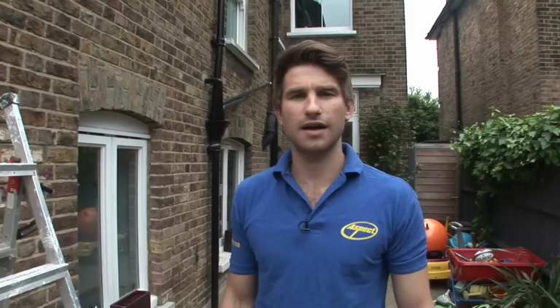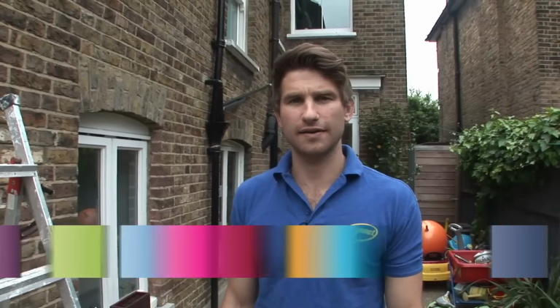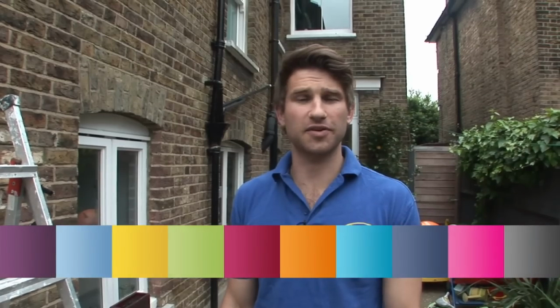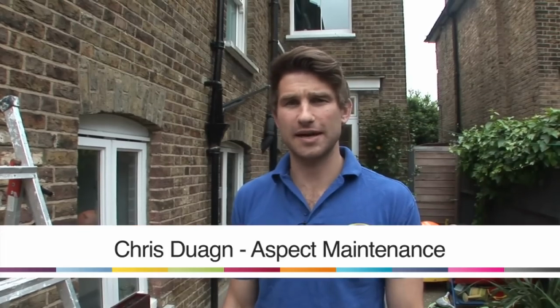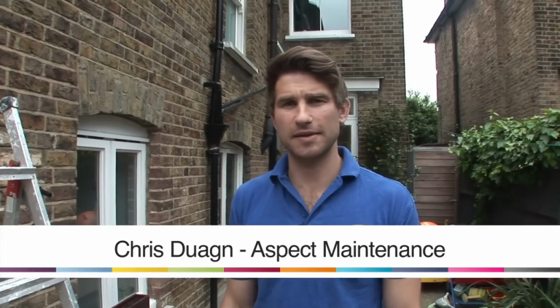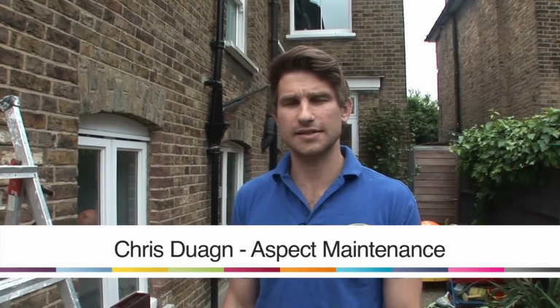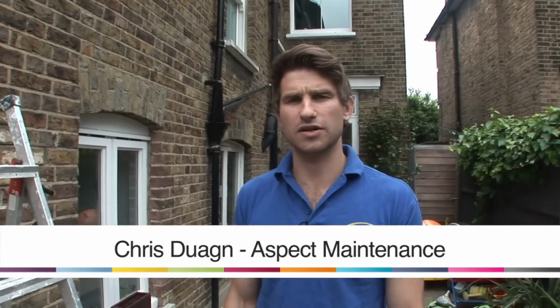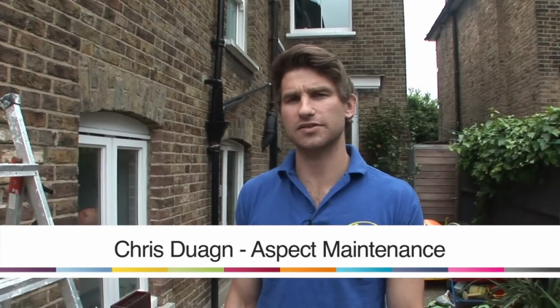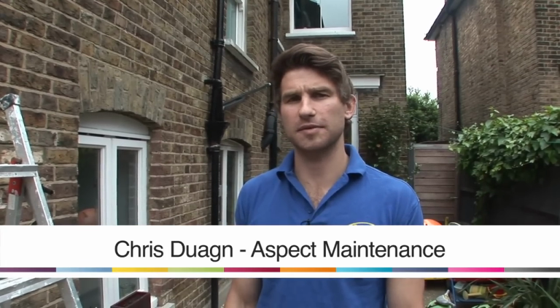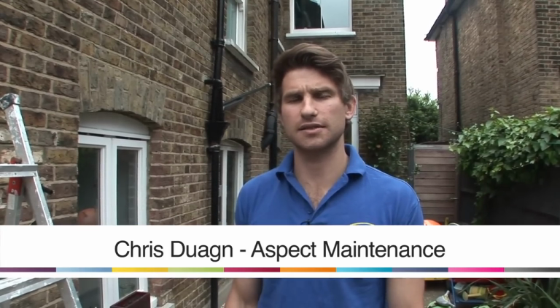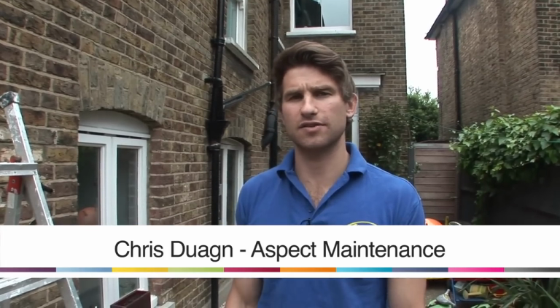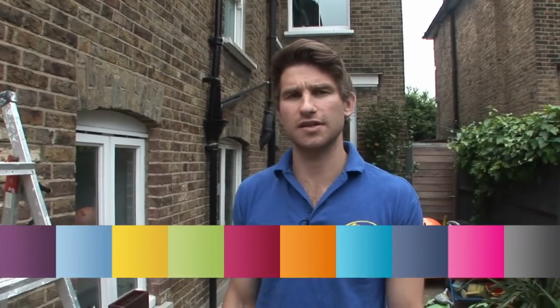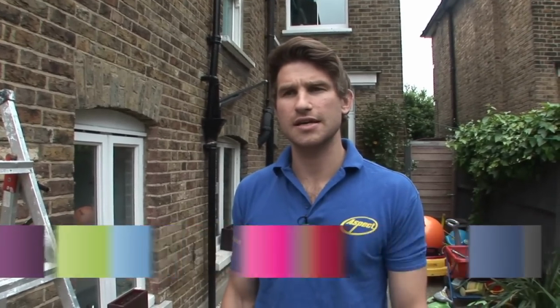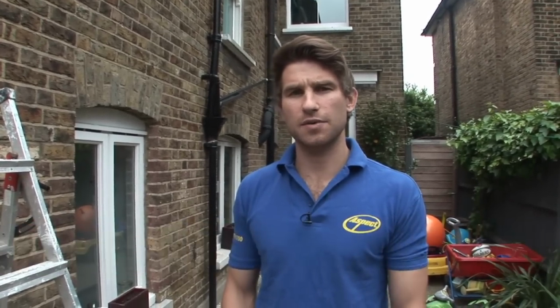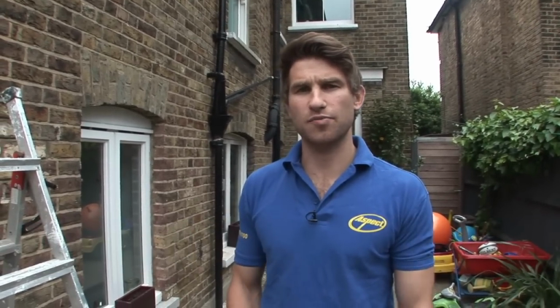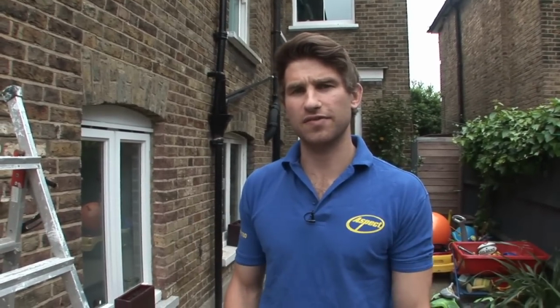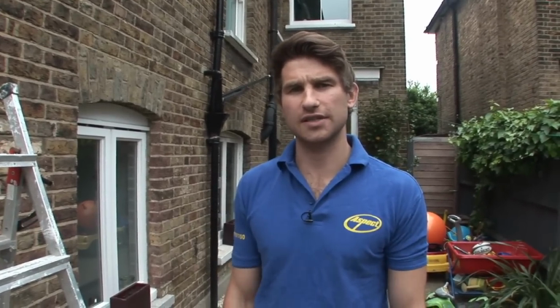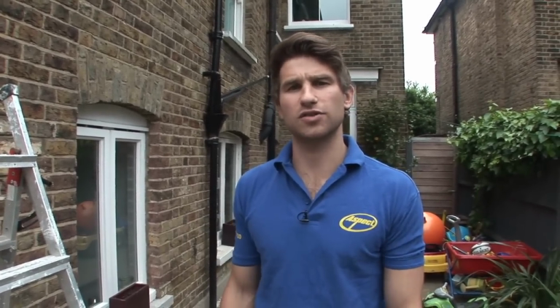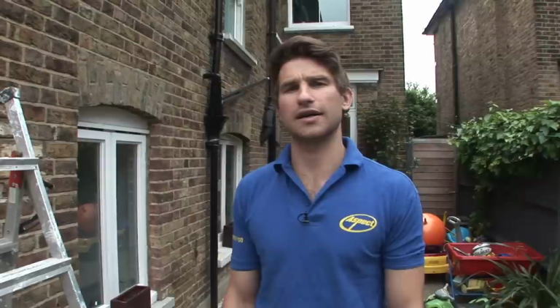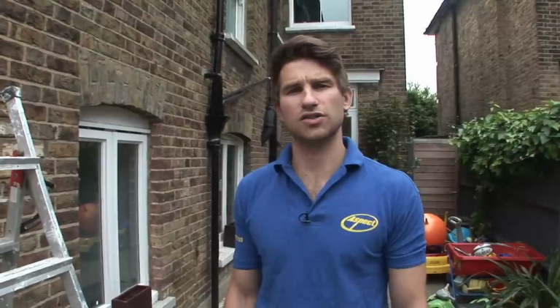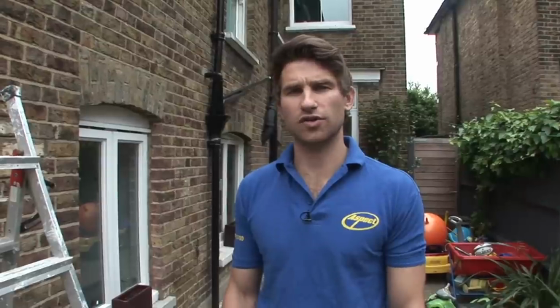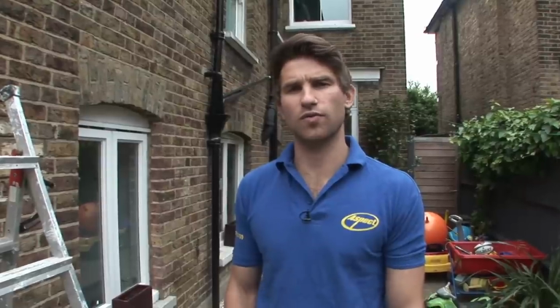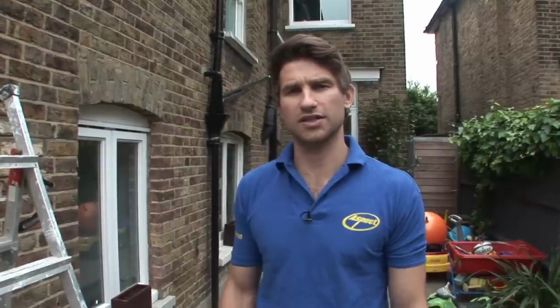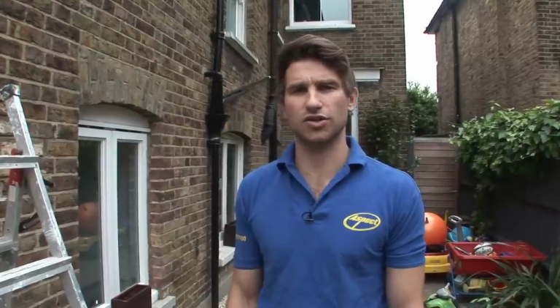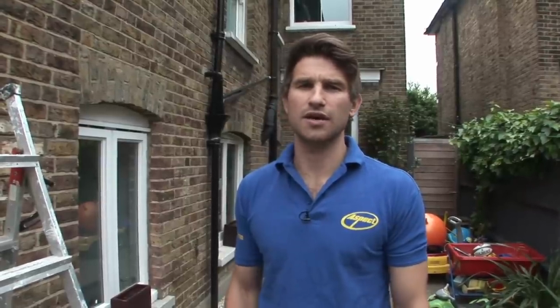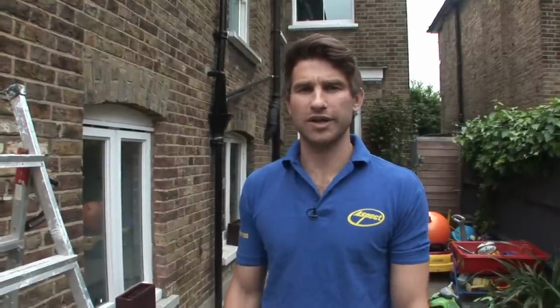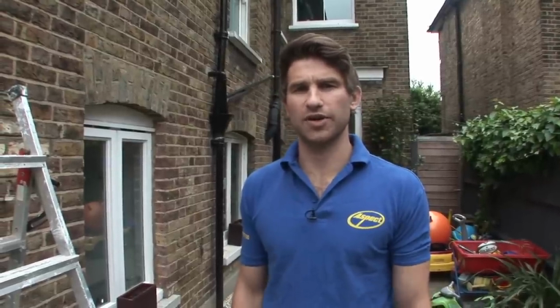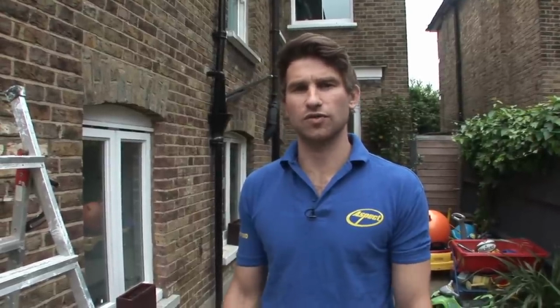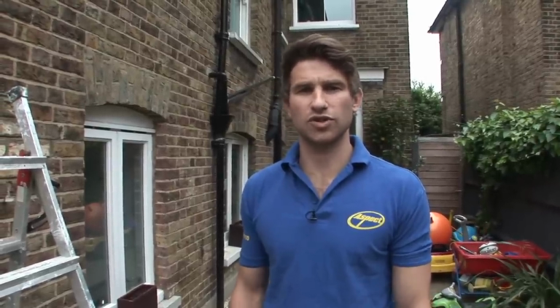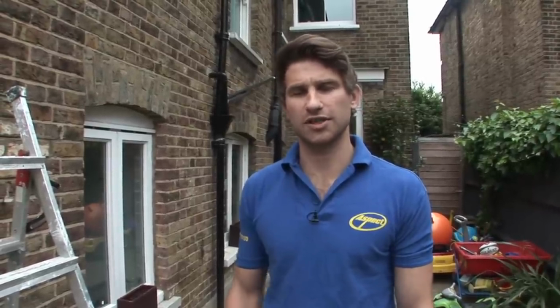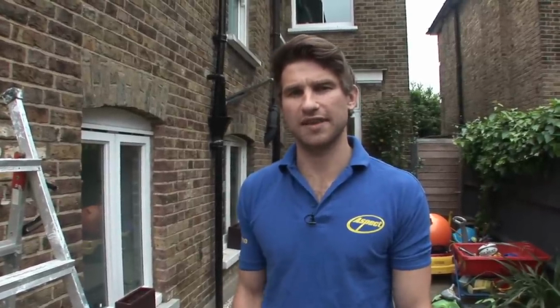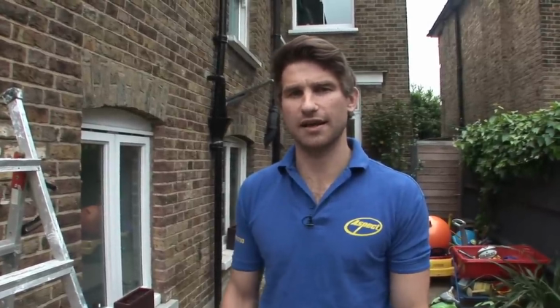Hi there, I'm Chris from Aspect Maintenance, a large electrical company based in the centre of London. Today we're going to have a brief look at some outdoor lighting — just talk through what light you should choose, where you should put it, and what circuit should feed that light.